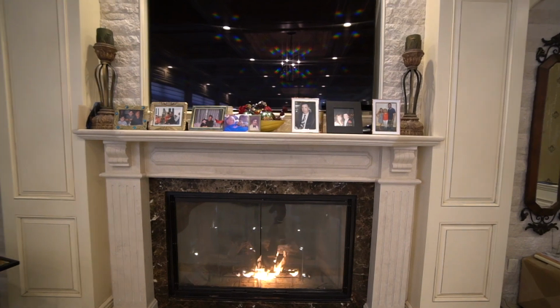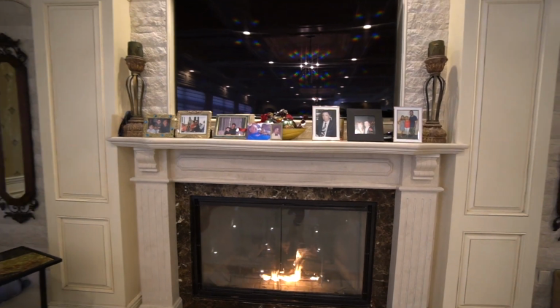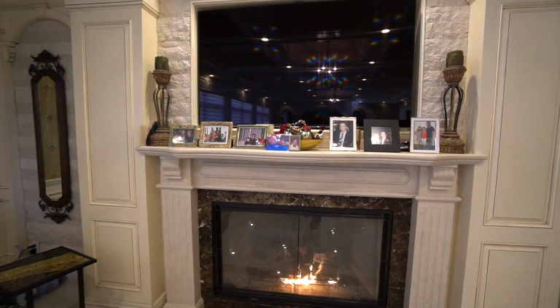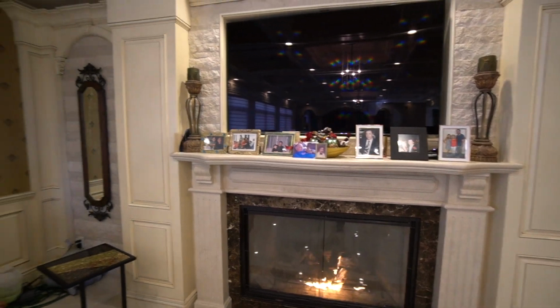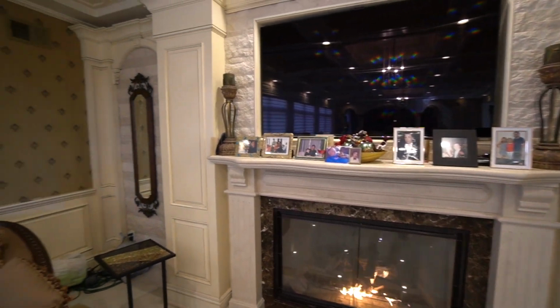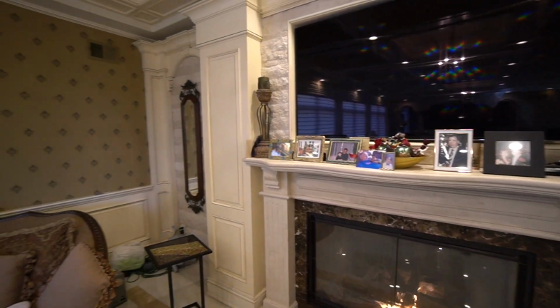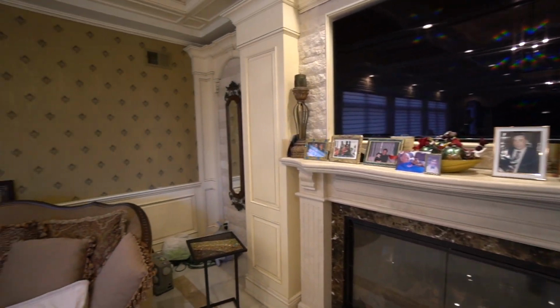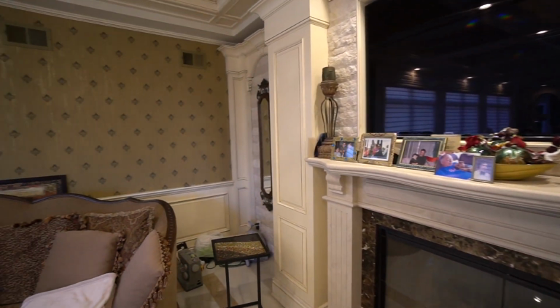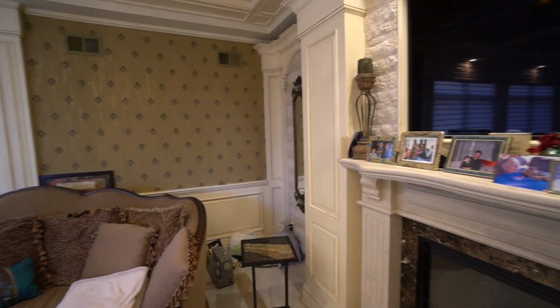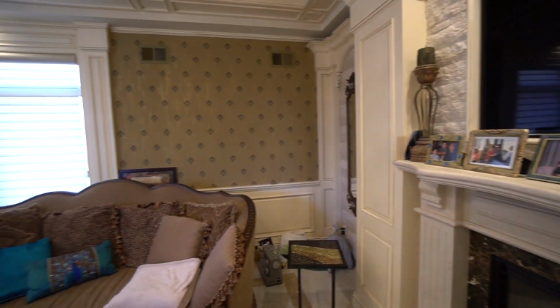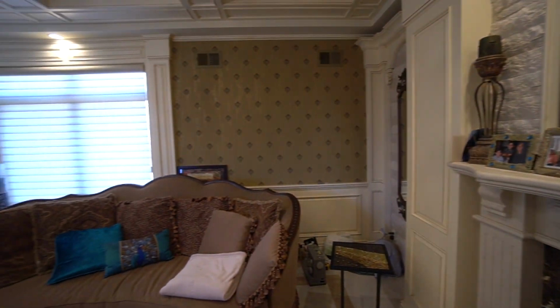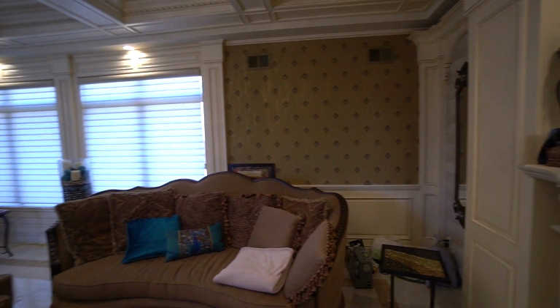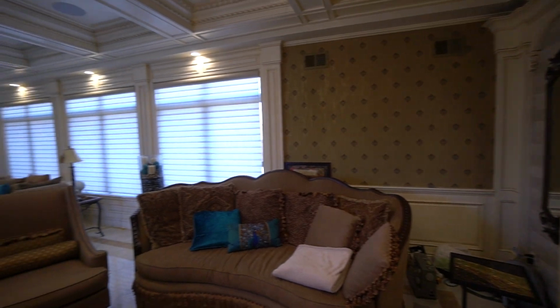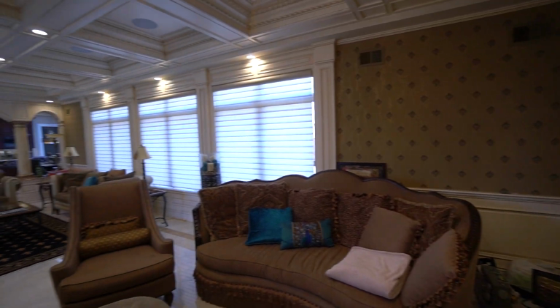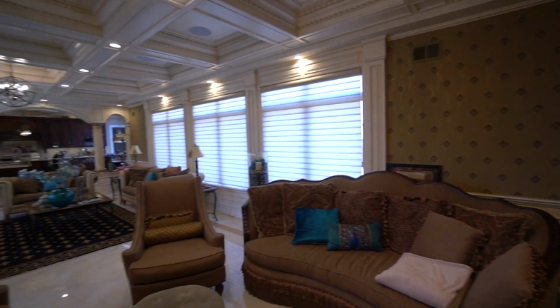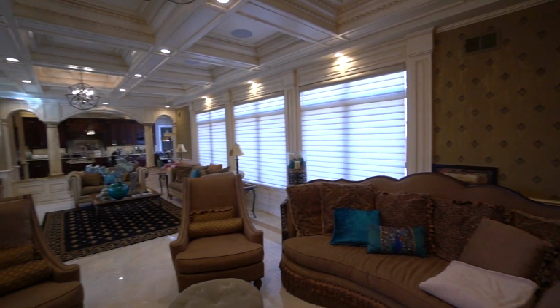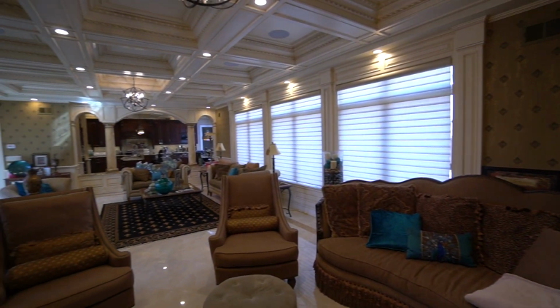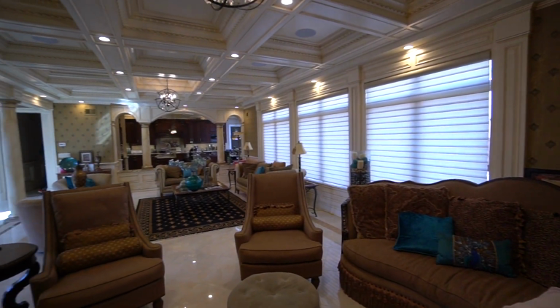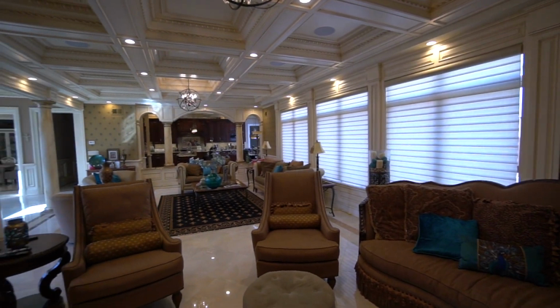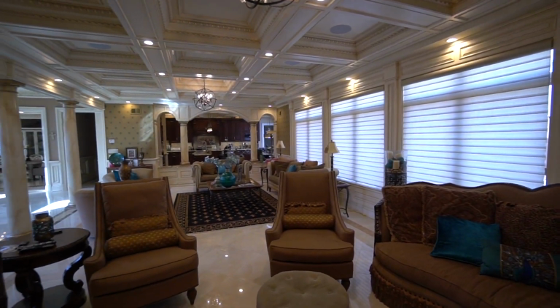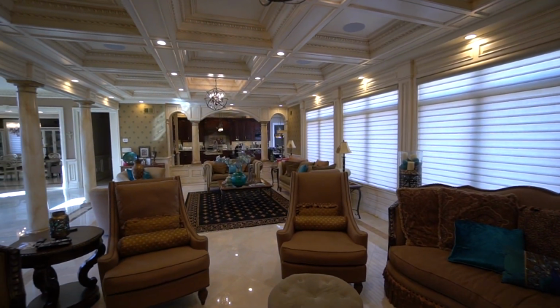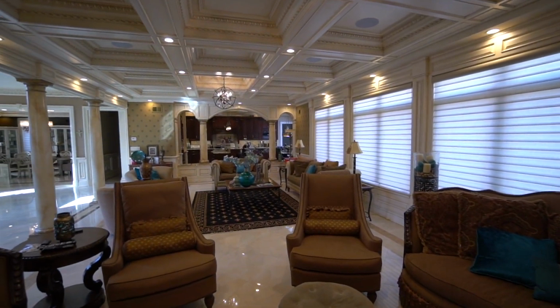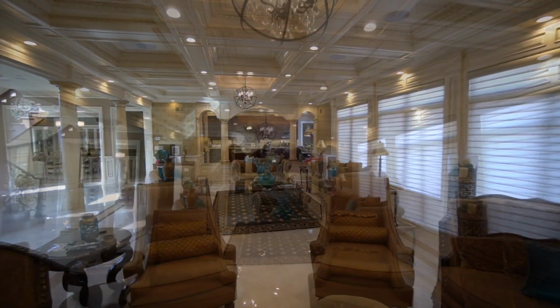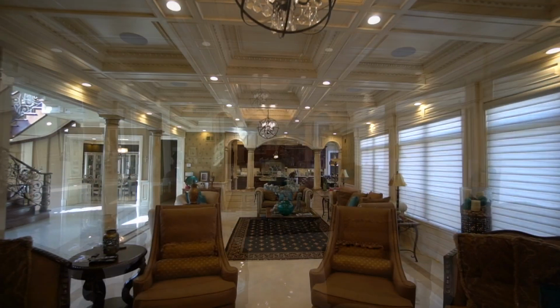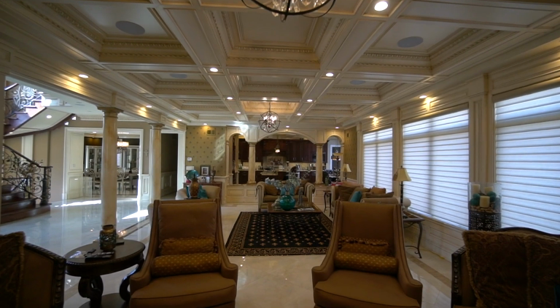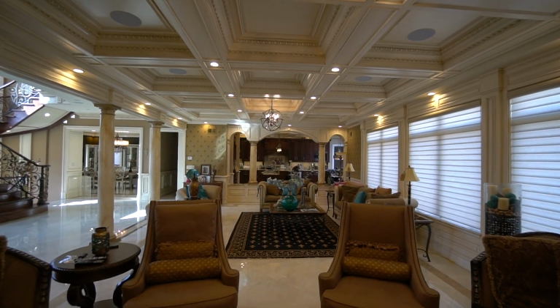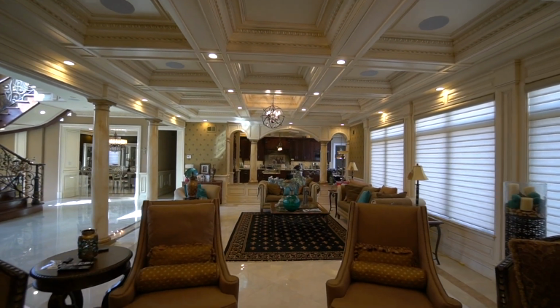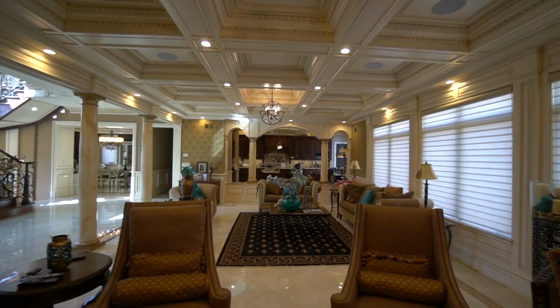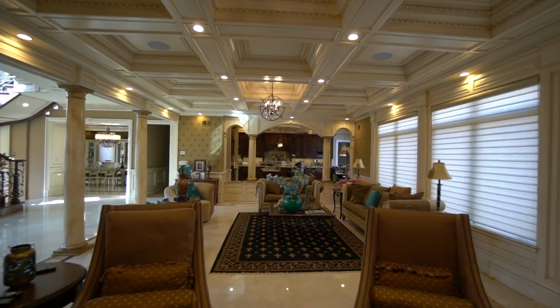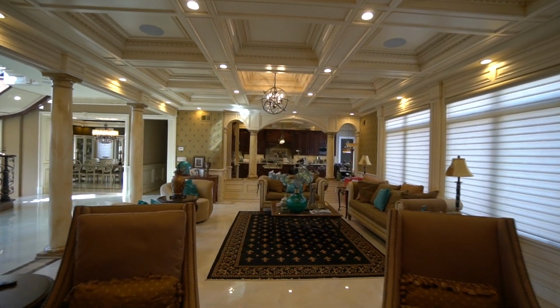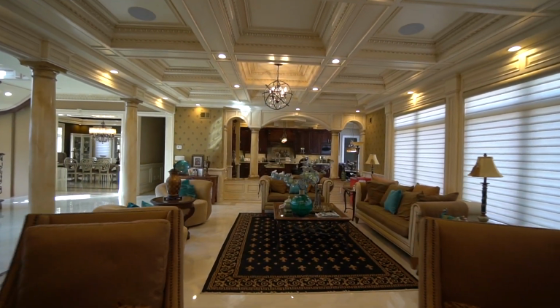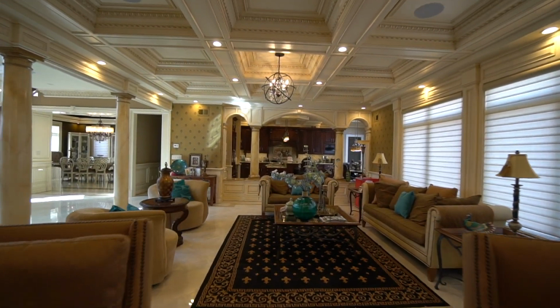The surround sound system covers 8 areas: dining room, formal living room, eating kitchen, master bedroom and bath, along with the heated garage. The extra 2 bedrooms have a sound bar, which will be staying.